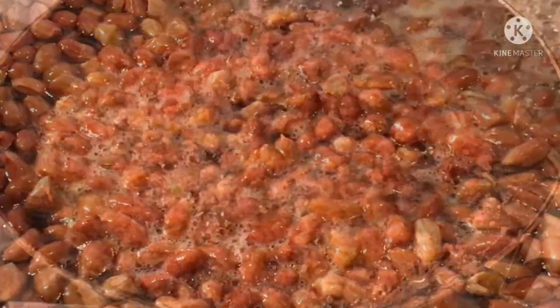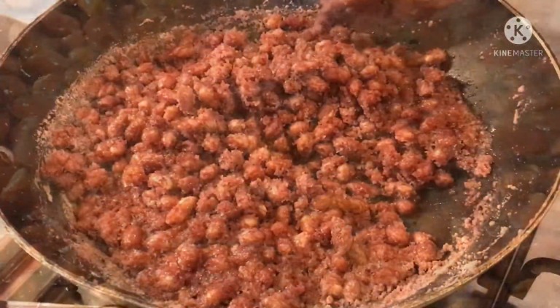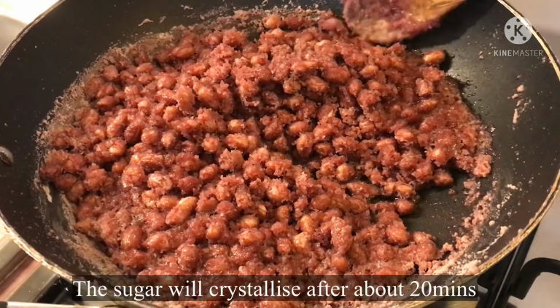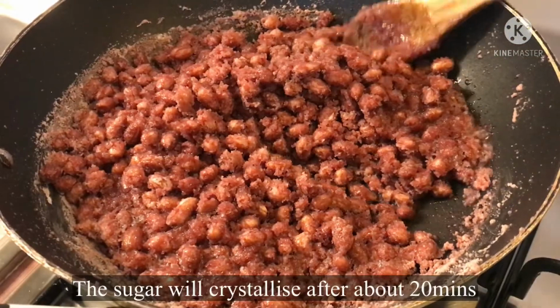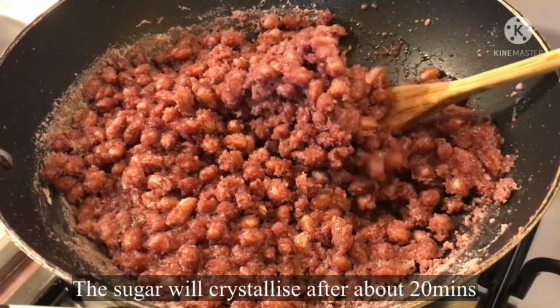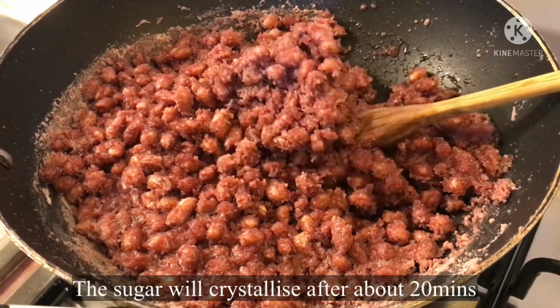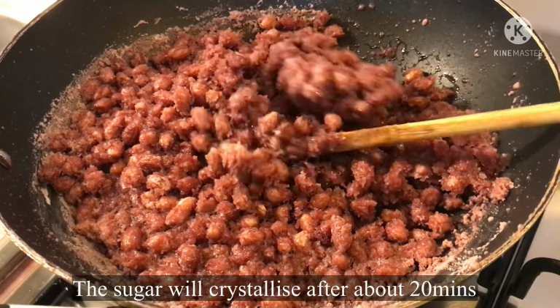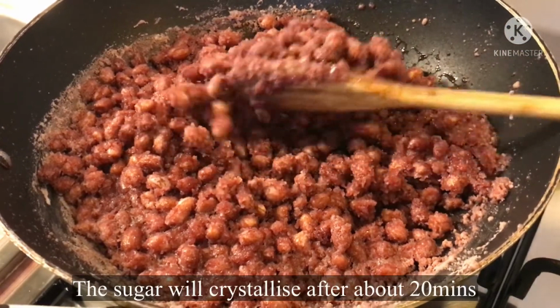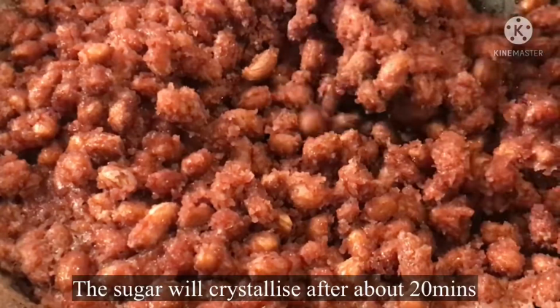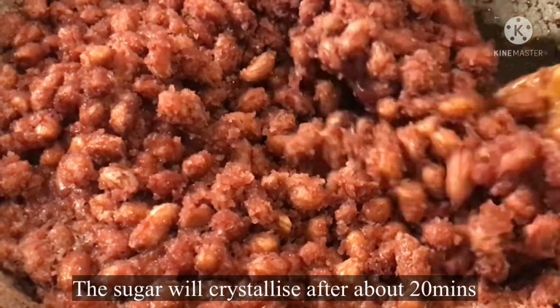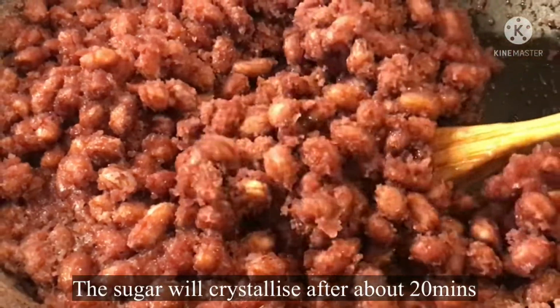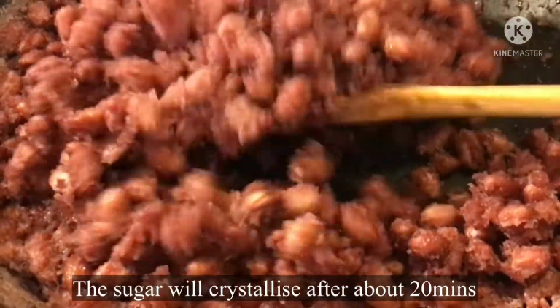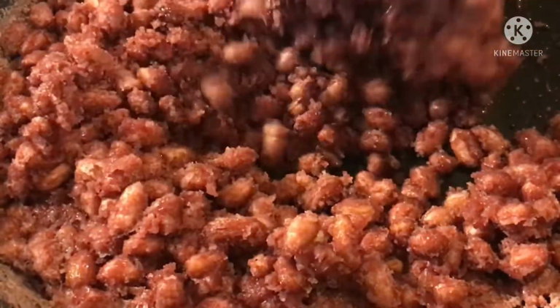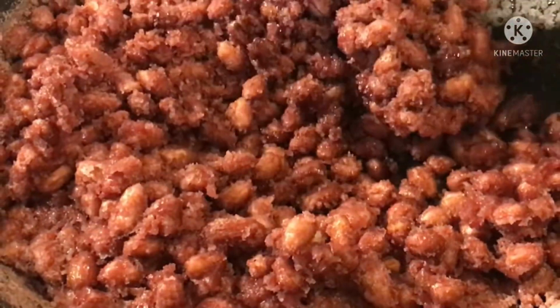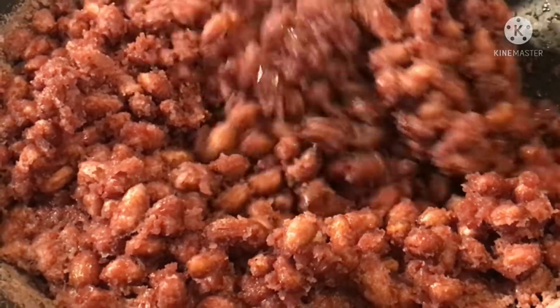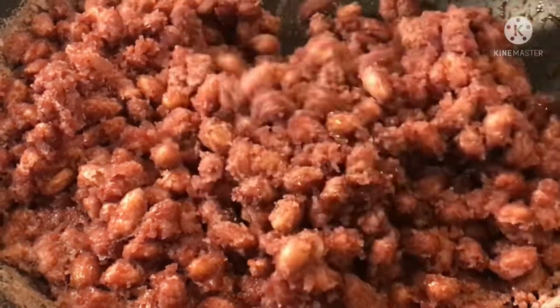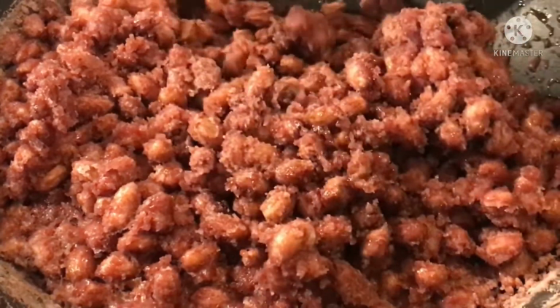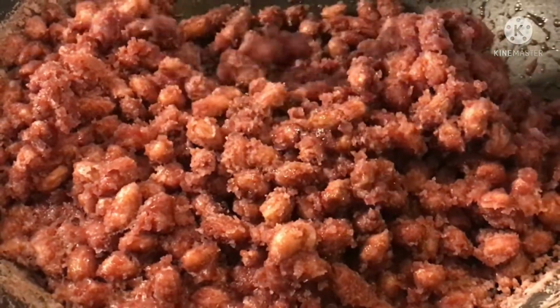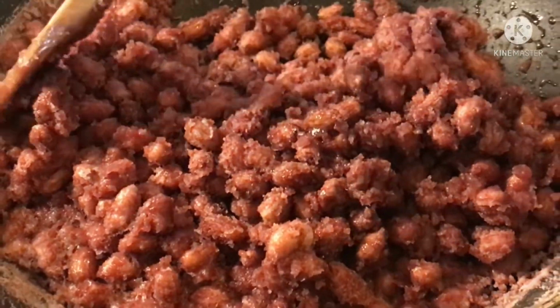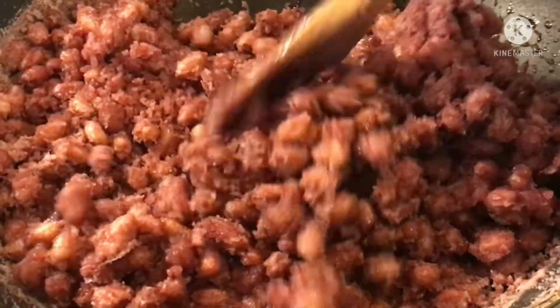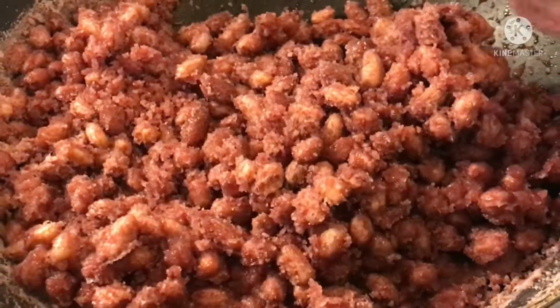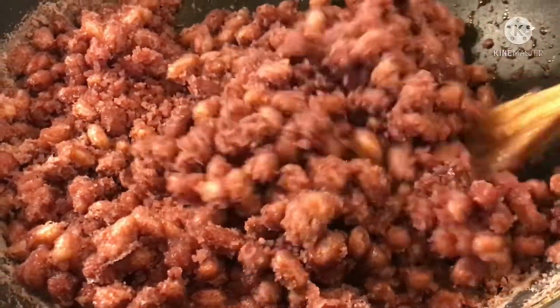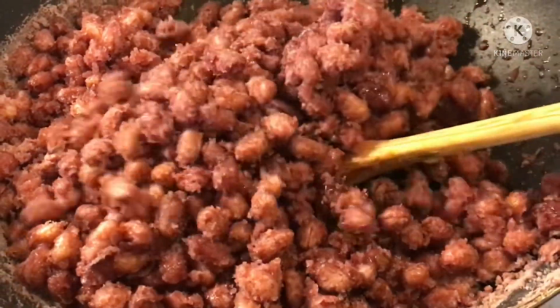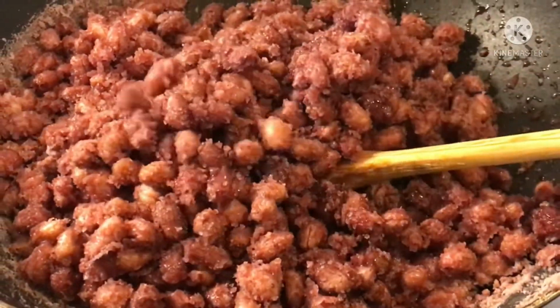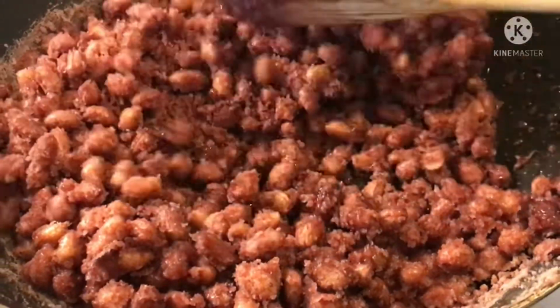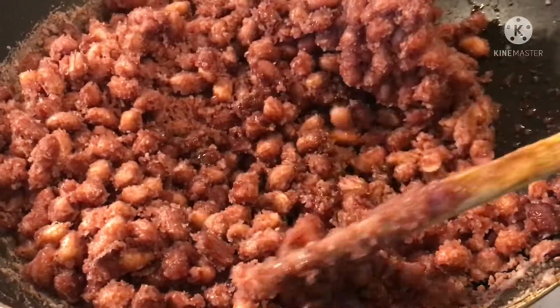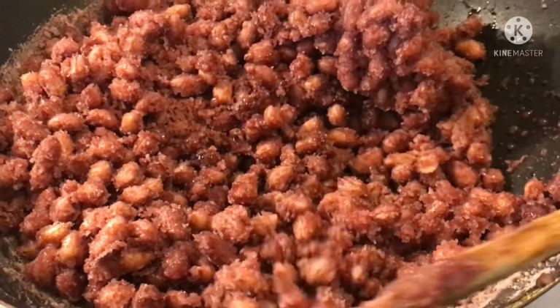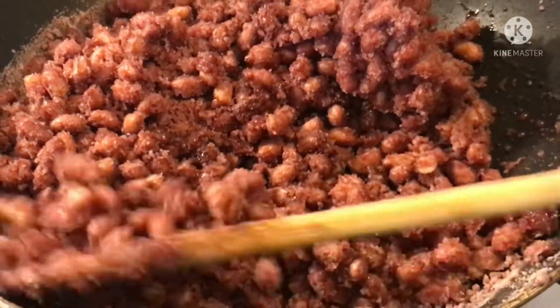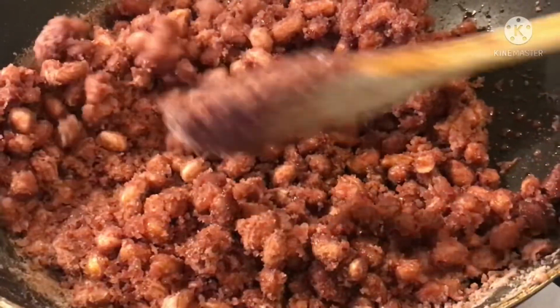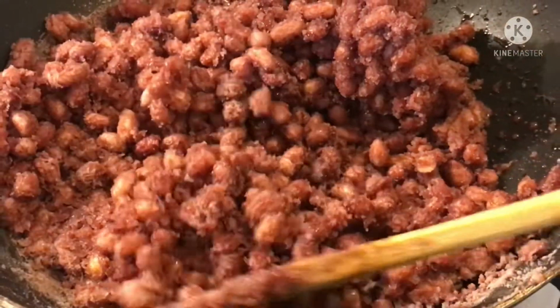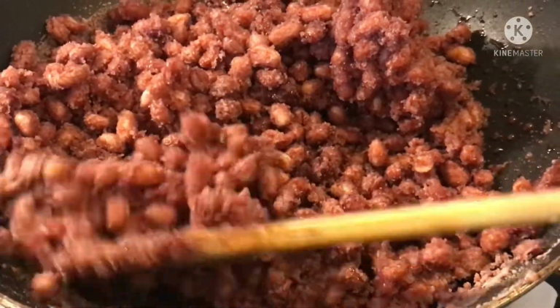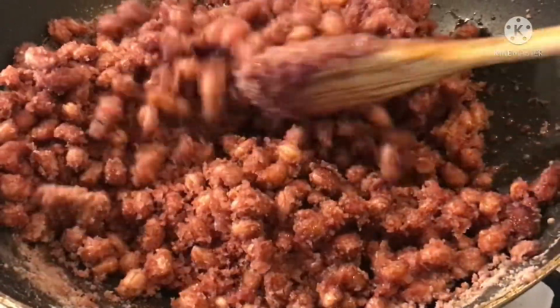Ito na siya after 20 minutes. Ayan, tumigas na yung sugar. Ito na yung ano, kailangan halo-halo-halo na tayo na ito para hindi masunod.